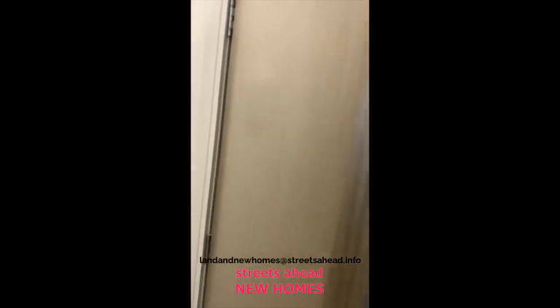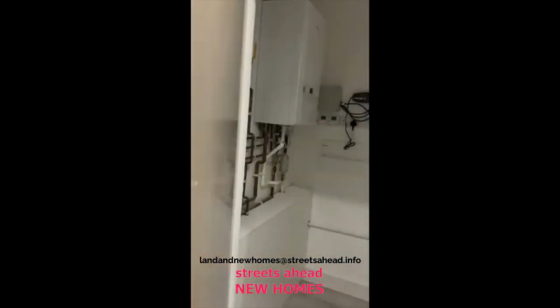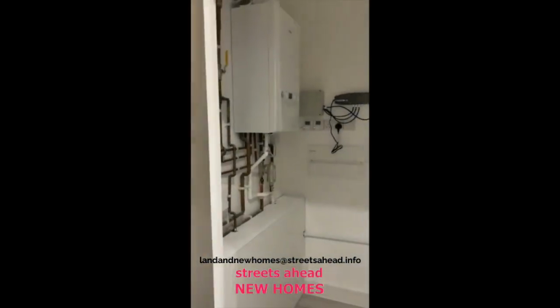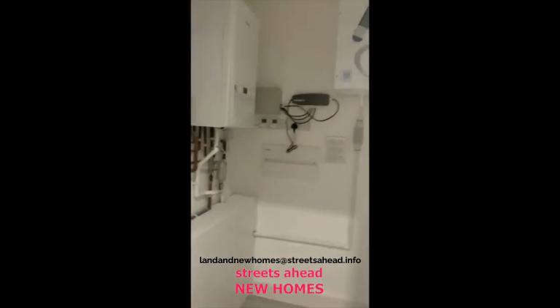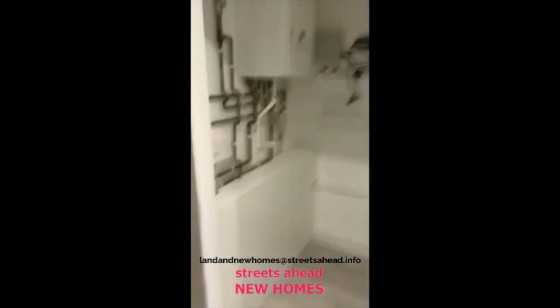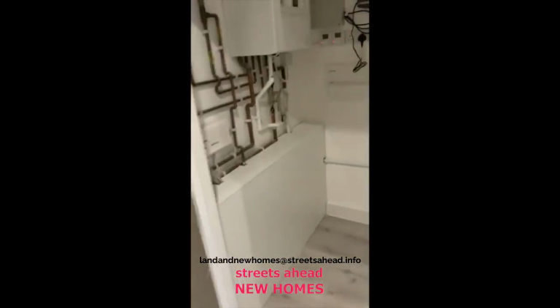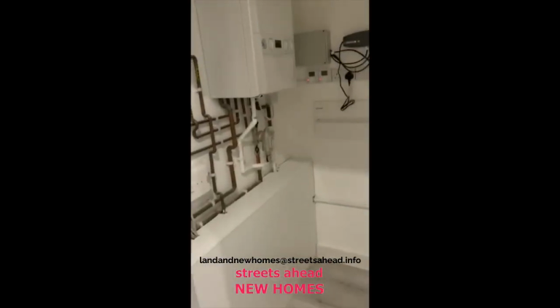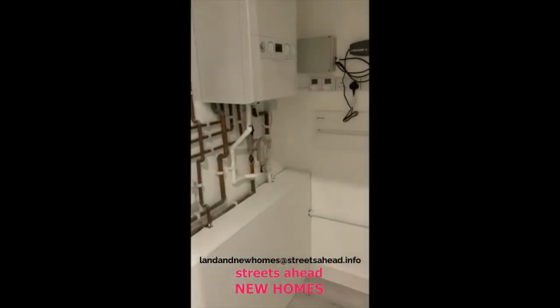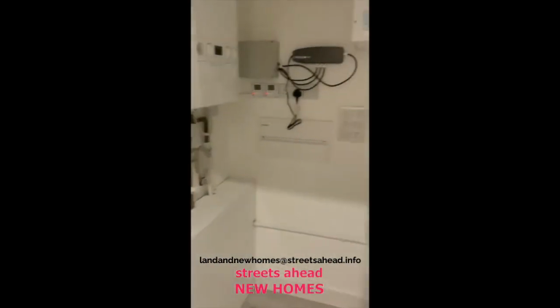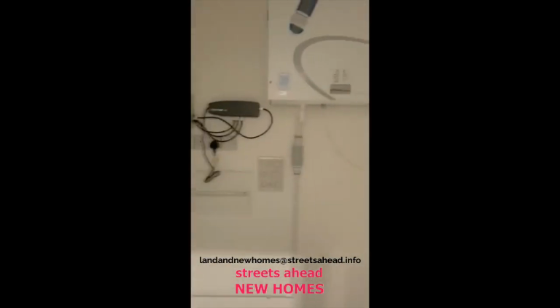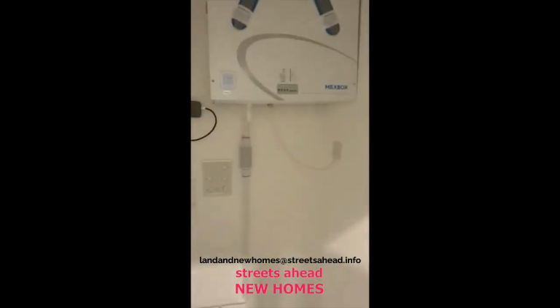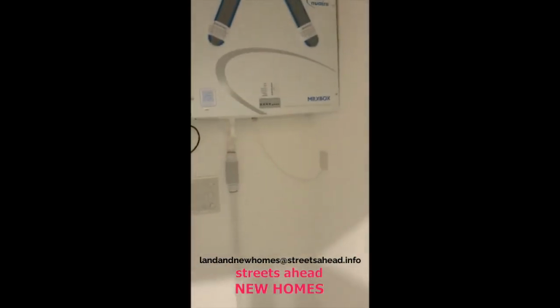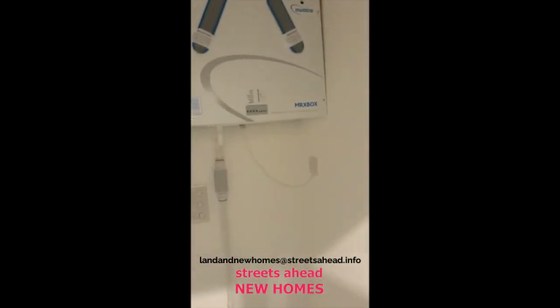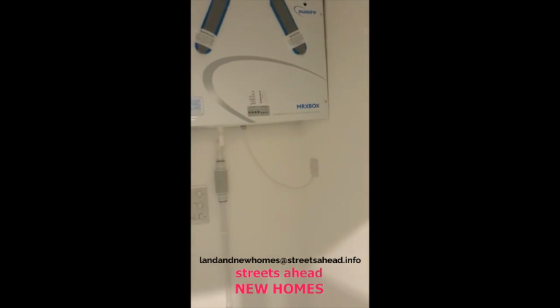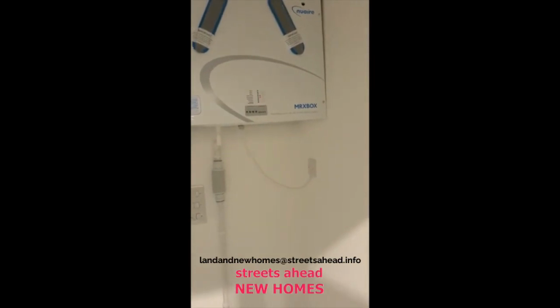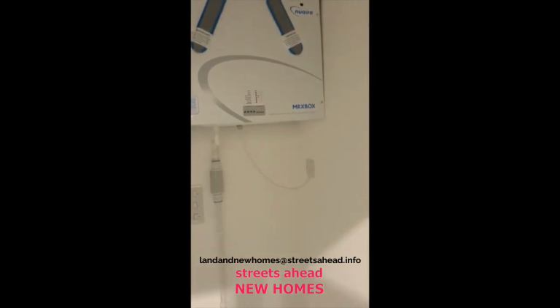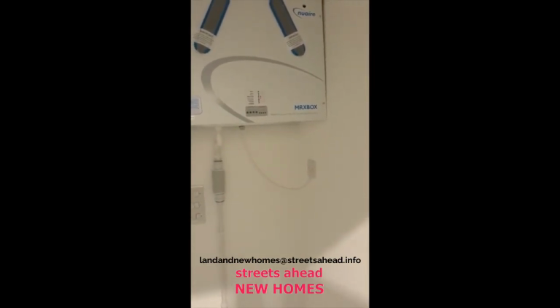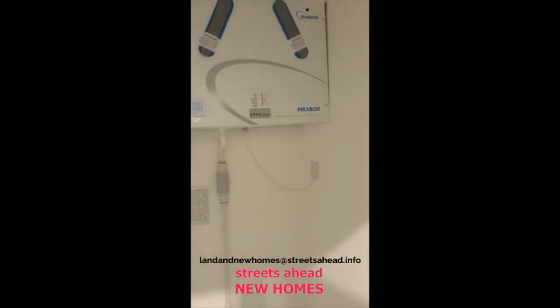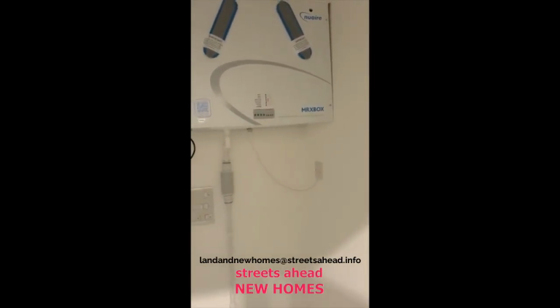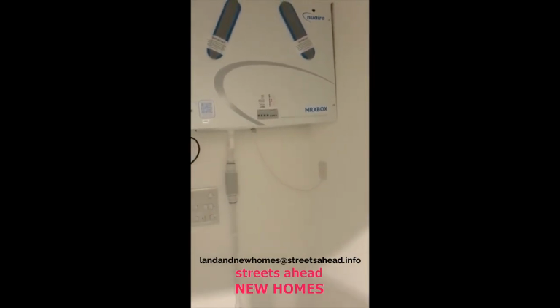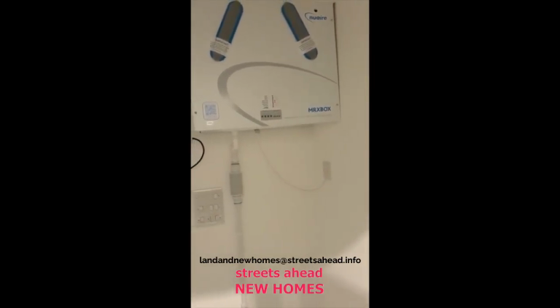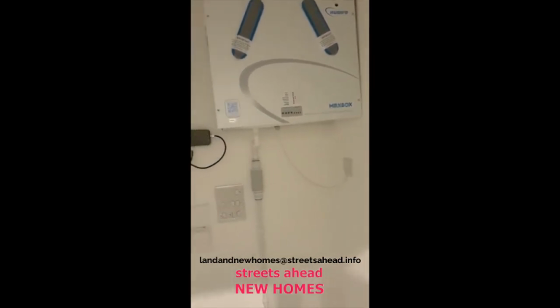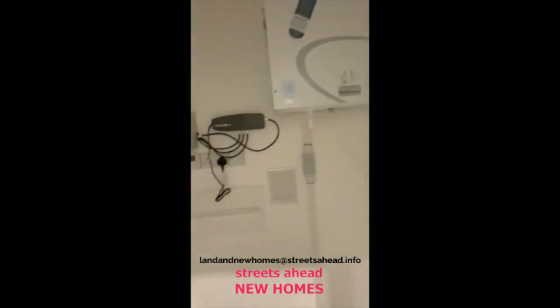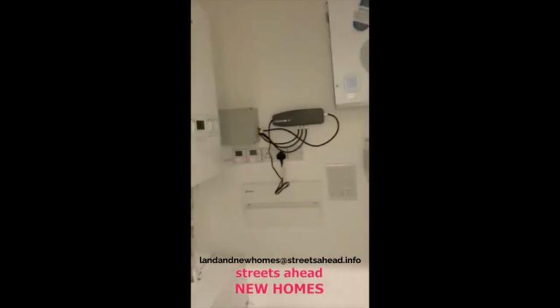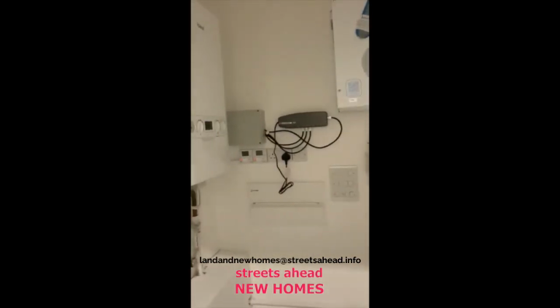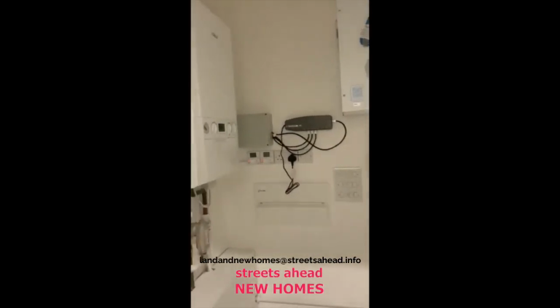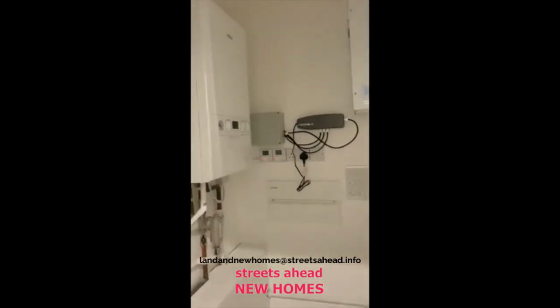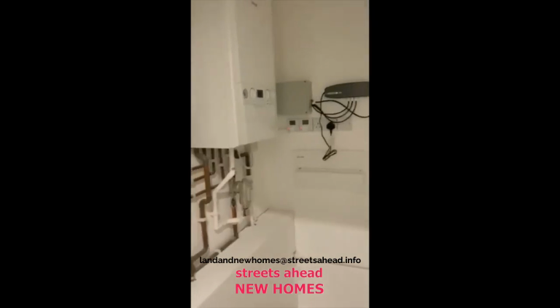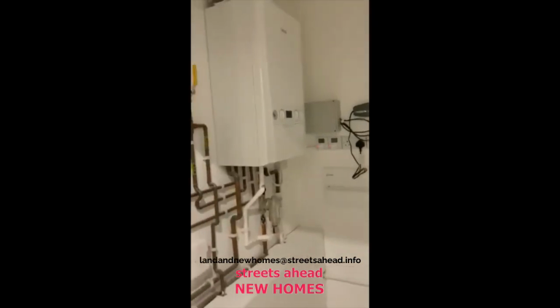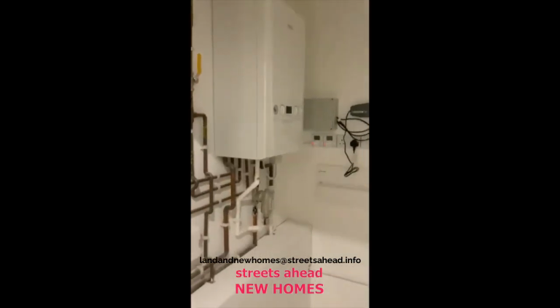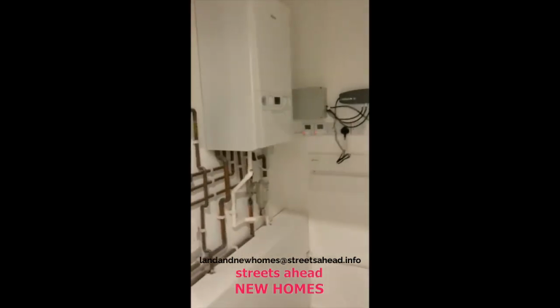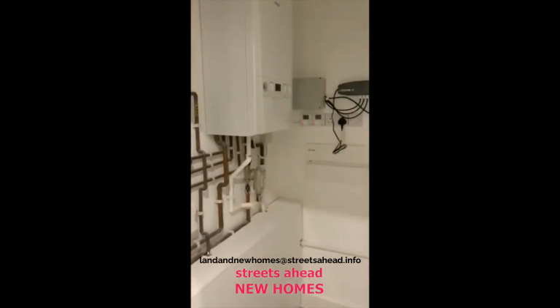There's a very large storage cupboard containing all your AV, the heat recovery system, and the gas combi boiler as well.